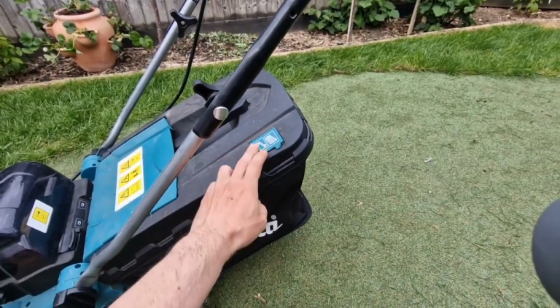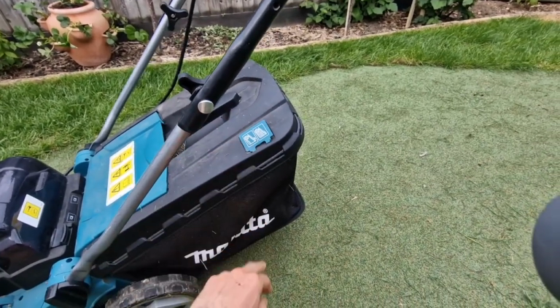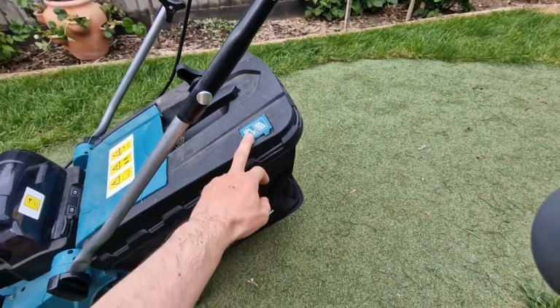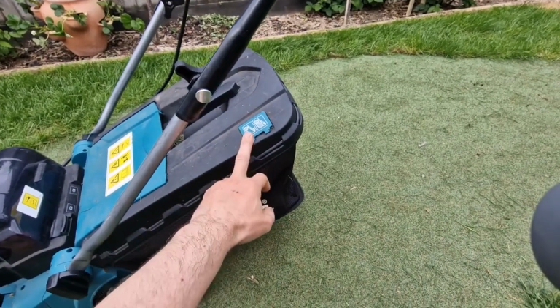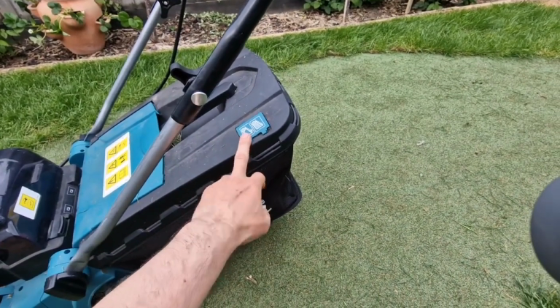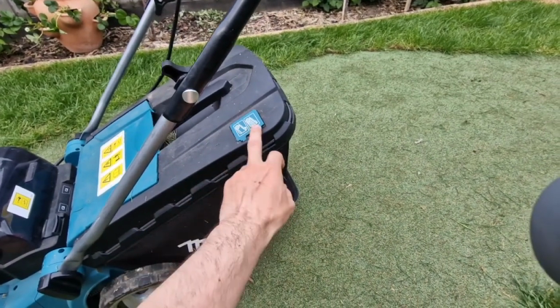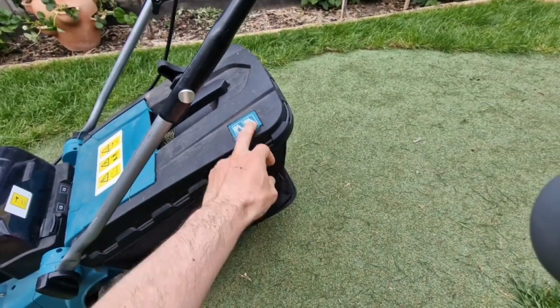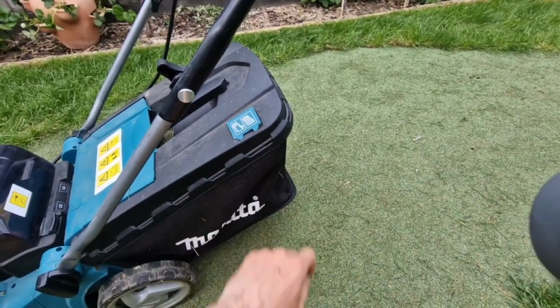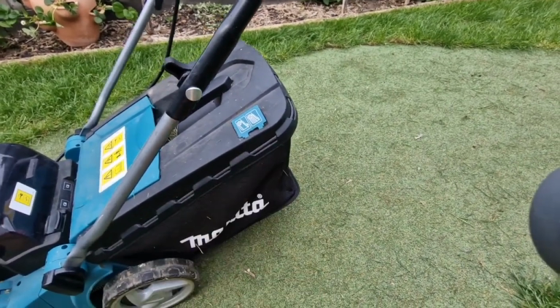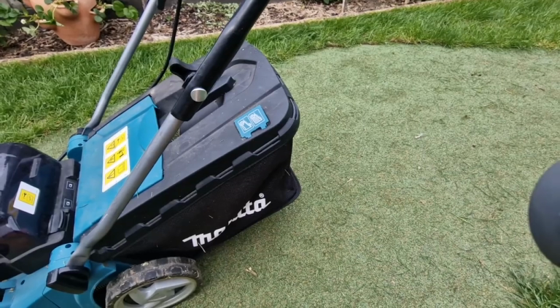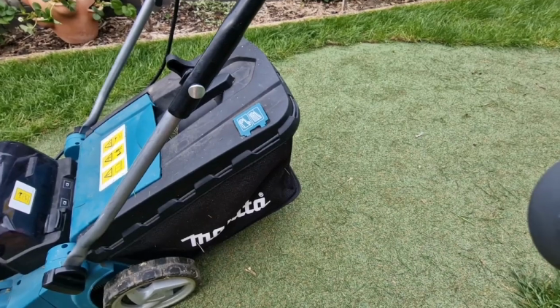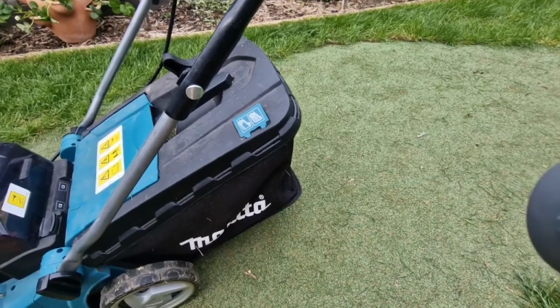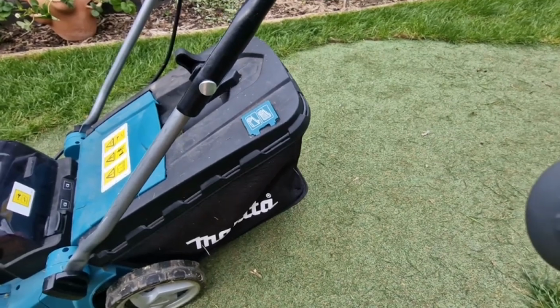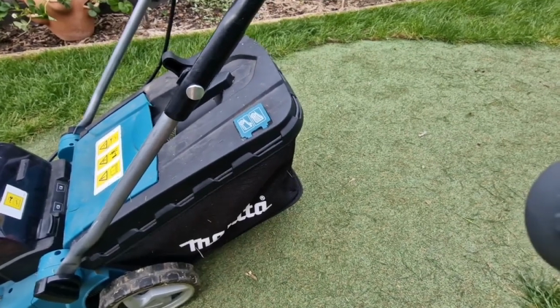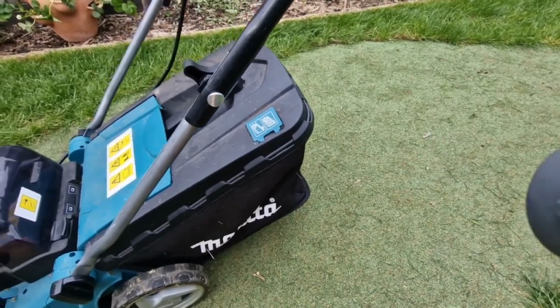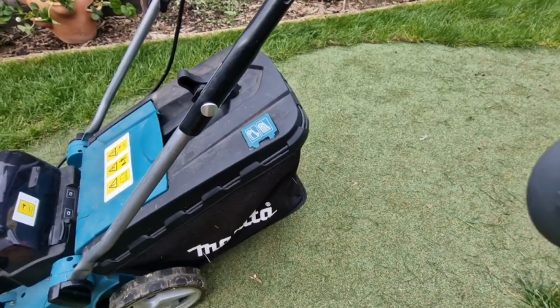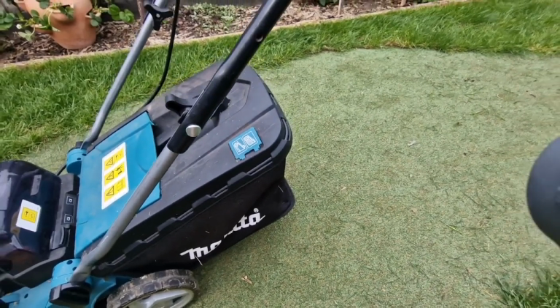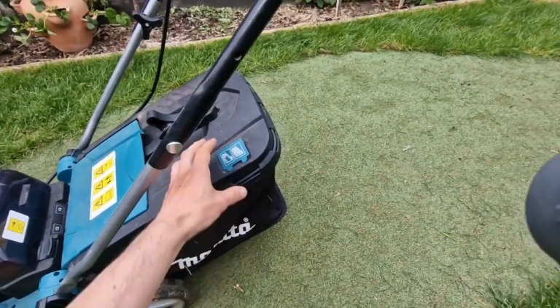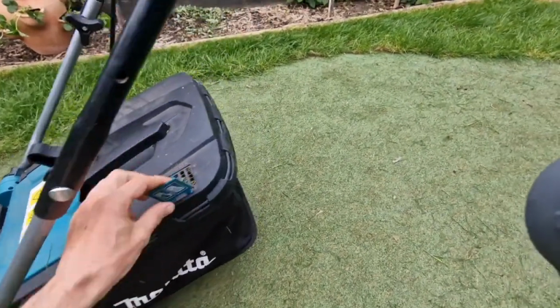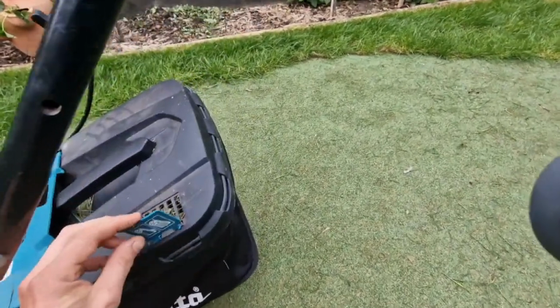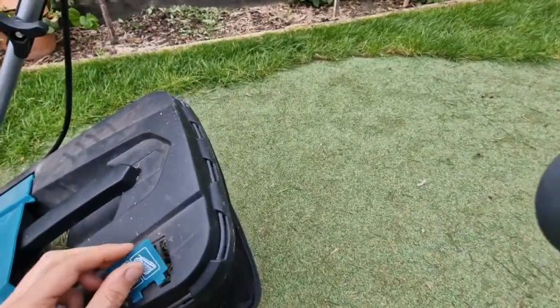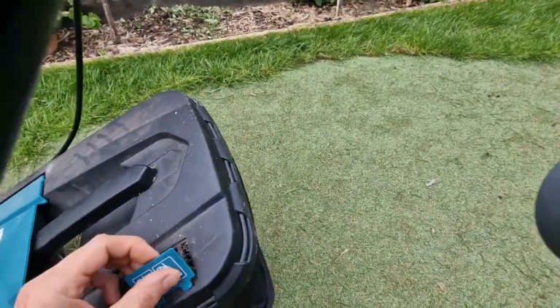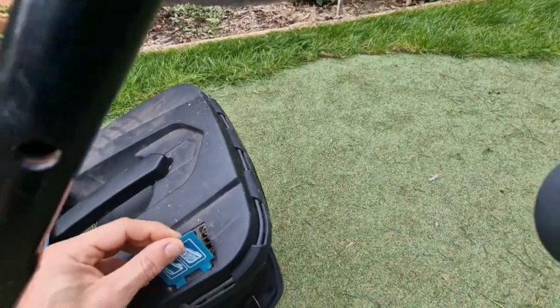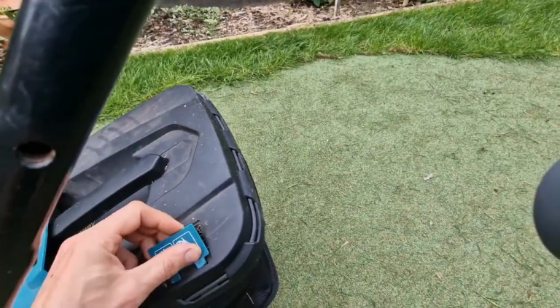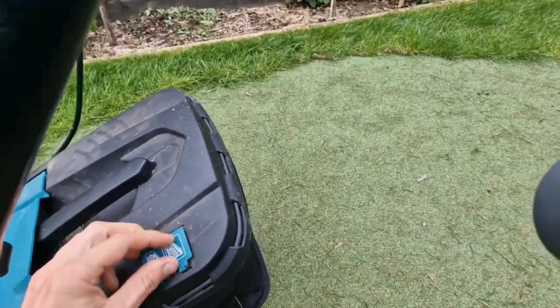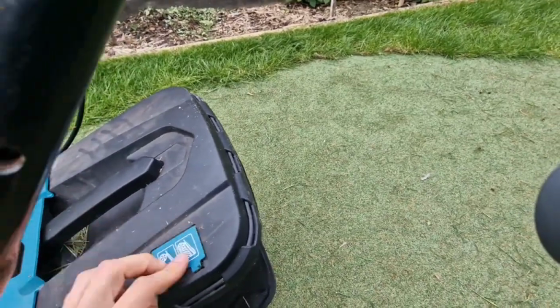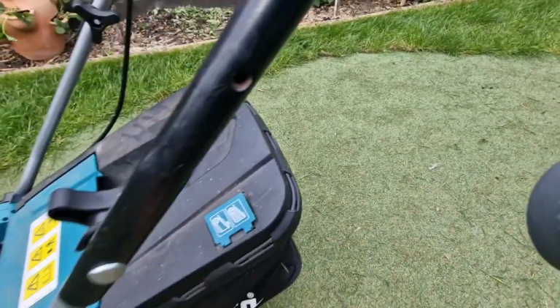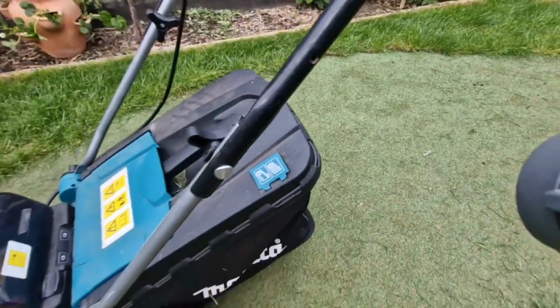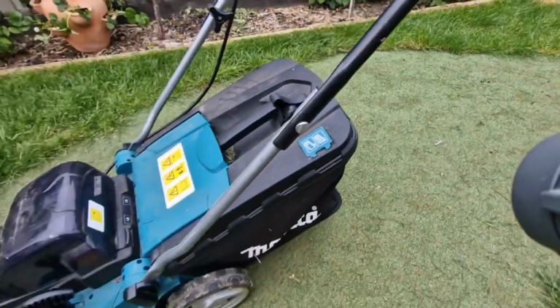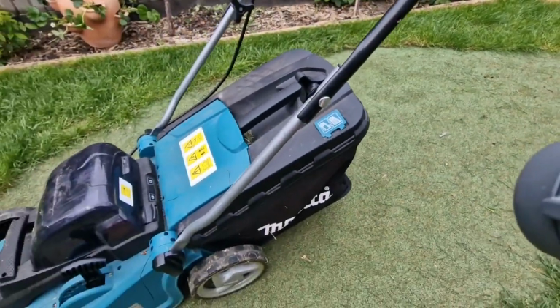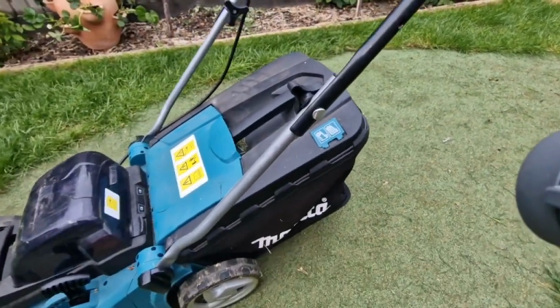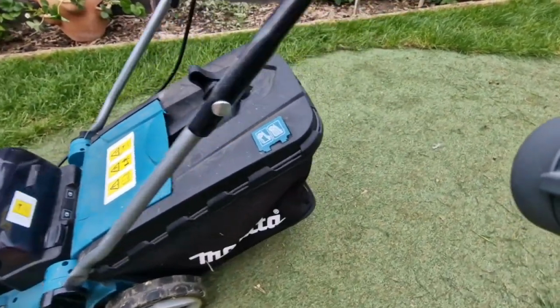This indicator shows when the bin is full. I don't find it very helpful — especially when the grass has some dead material — I just don't find it very useful.